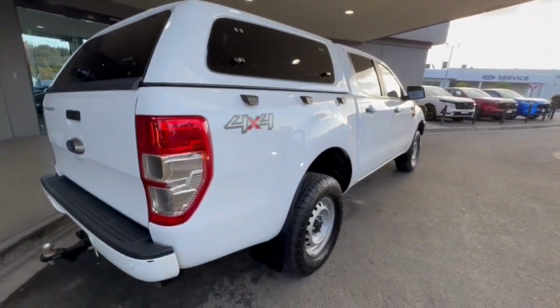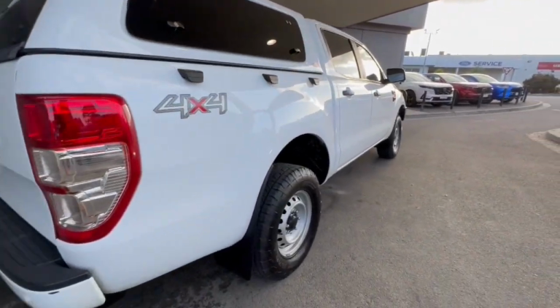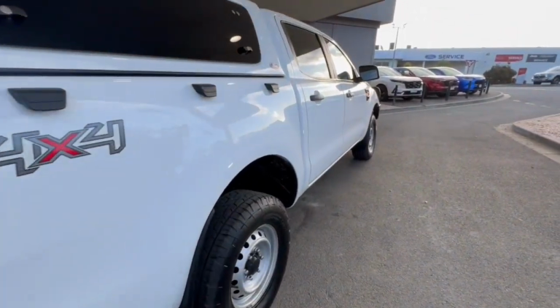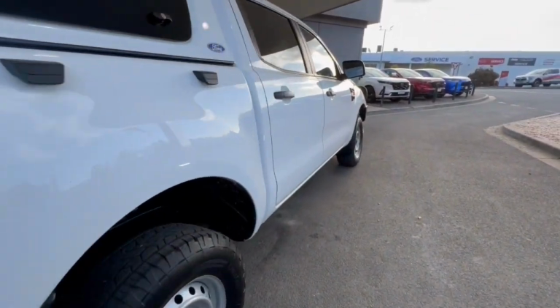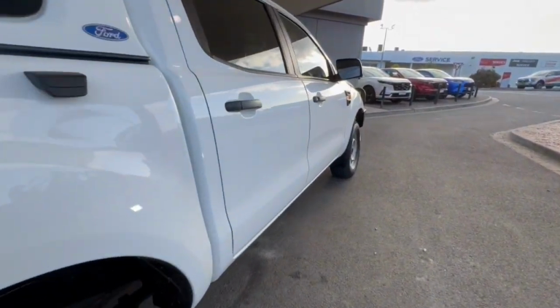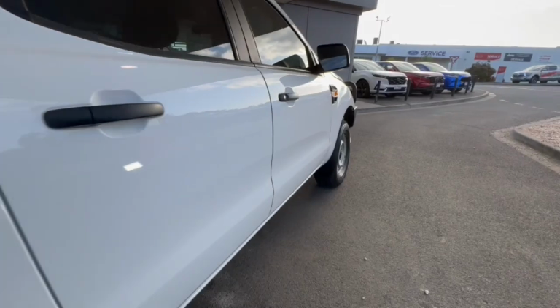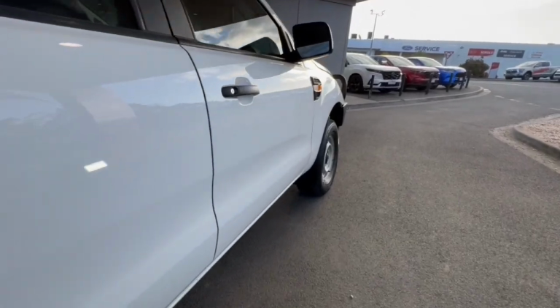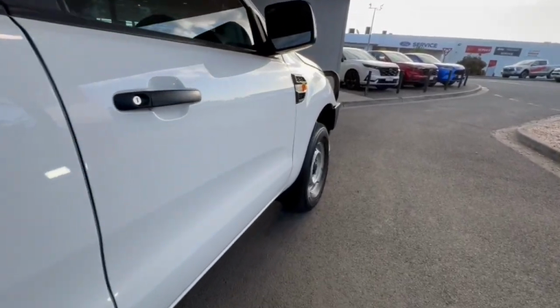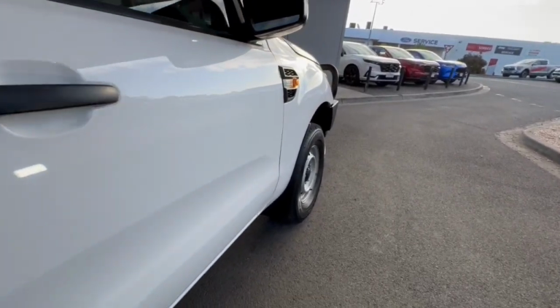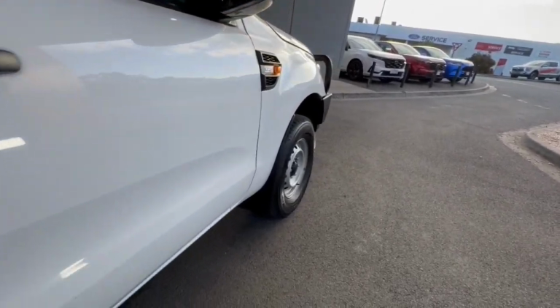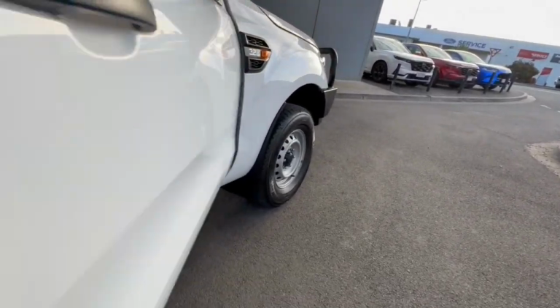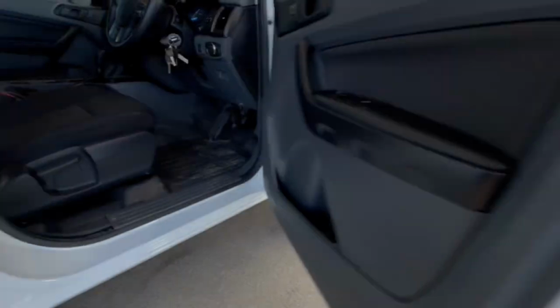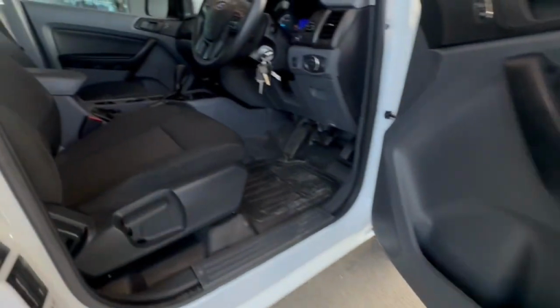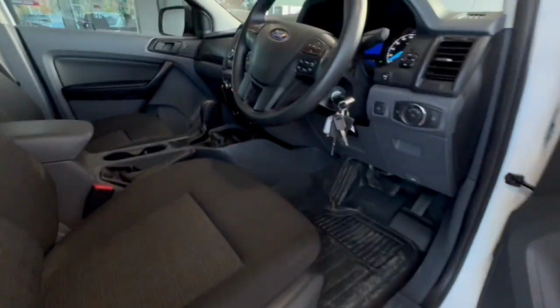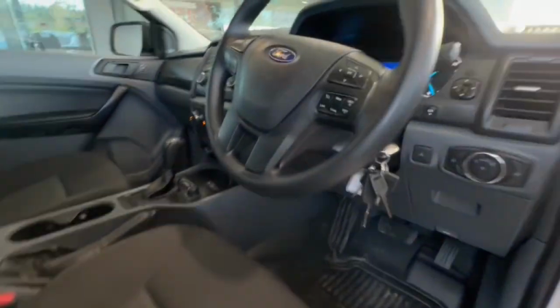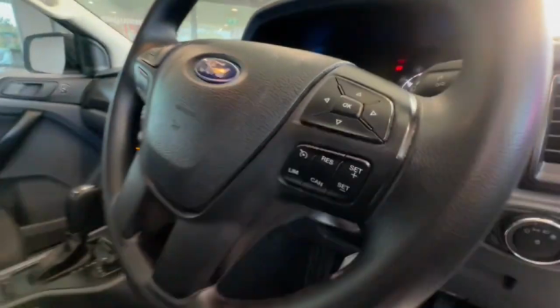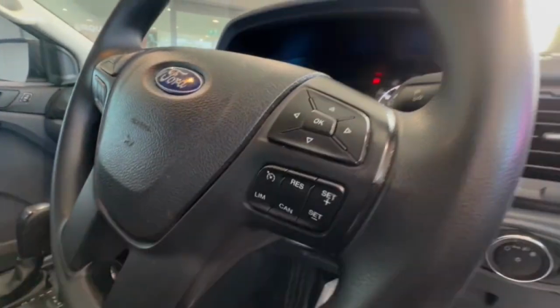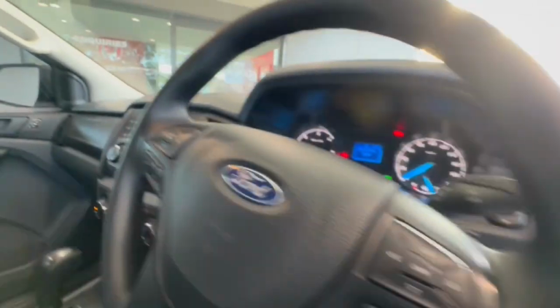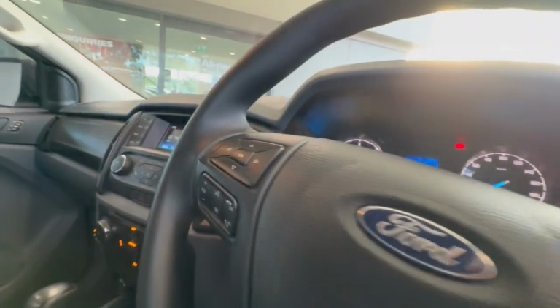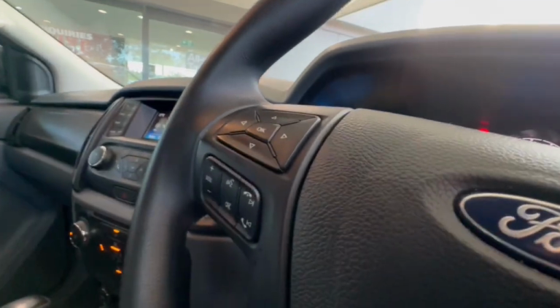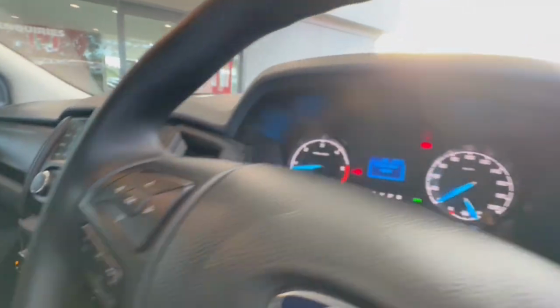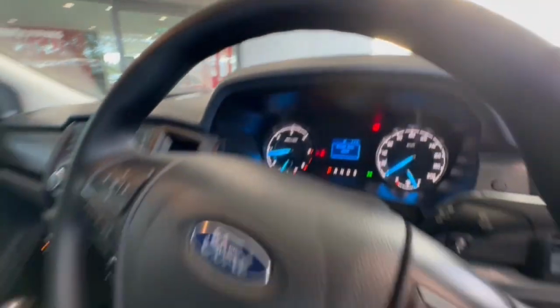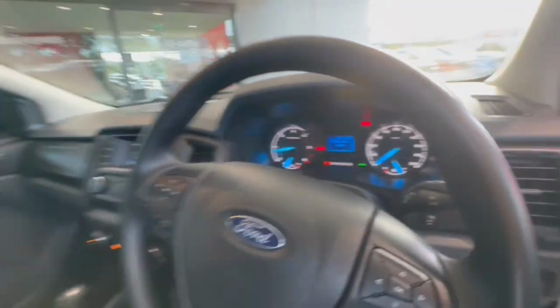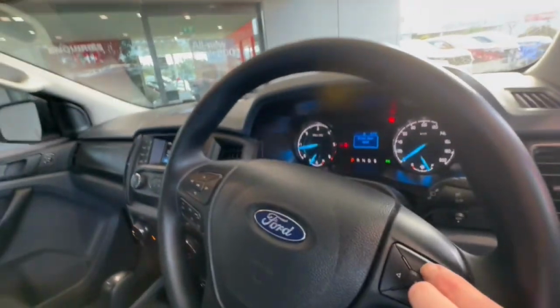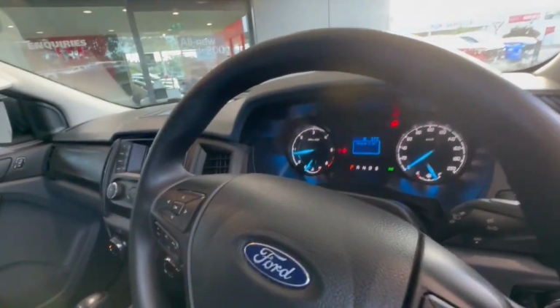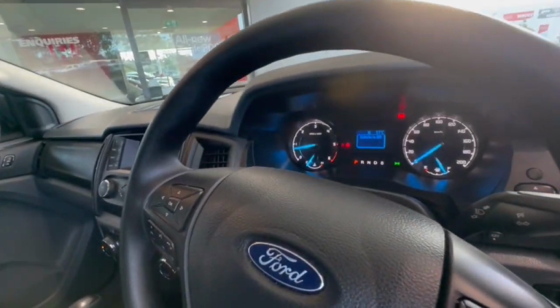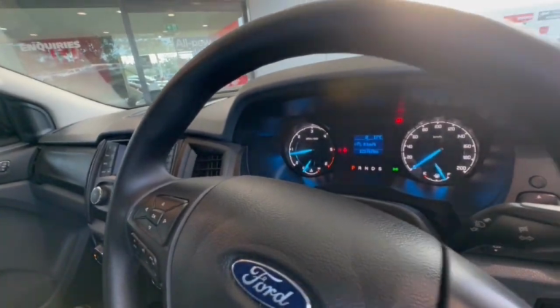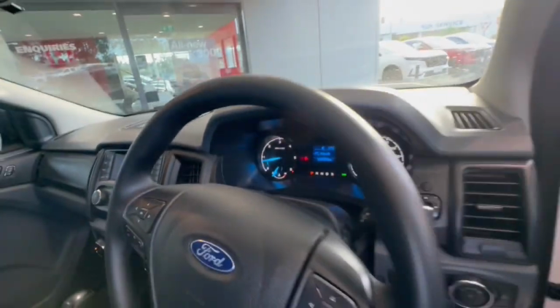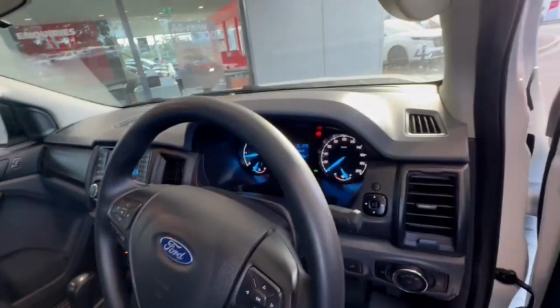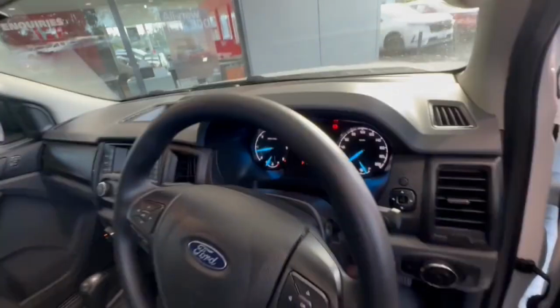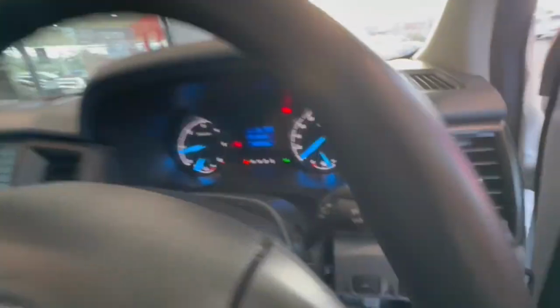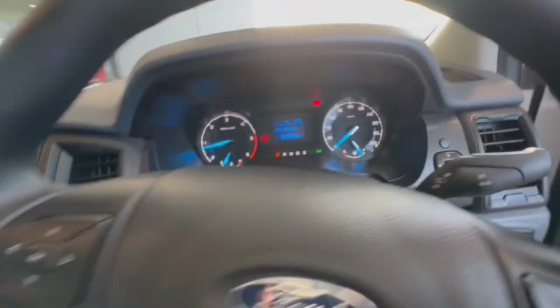Down through this side of the vehicle, it presents extremely well. Hopping inside, we've got cruise control and audio controls. There's a very clear display showing 121Ks on the odometer.